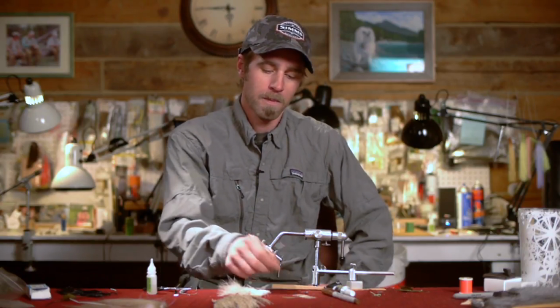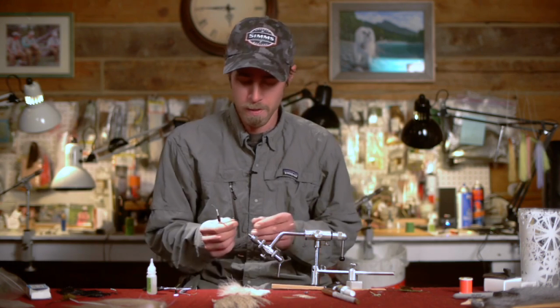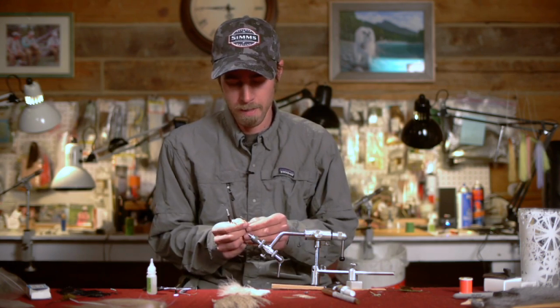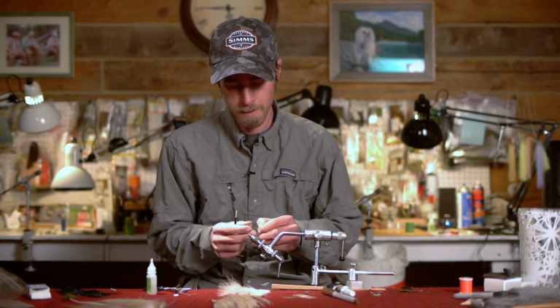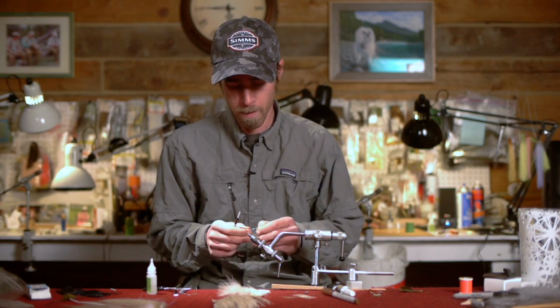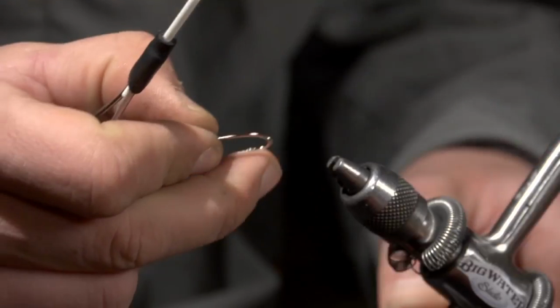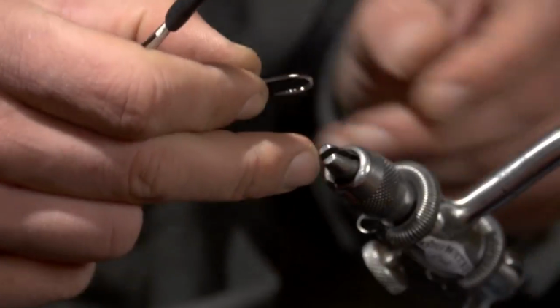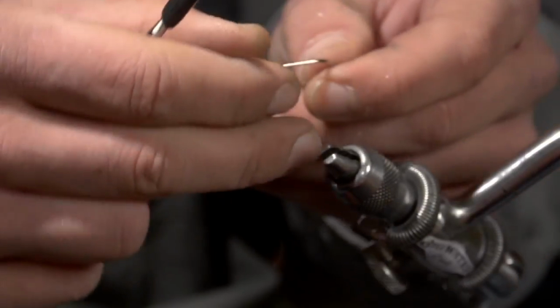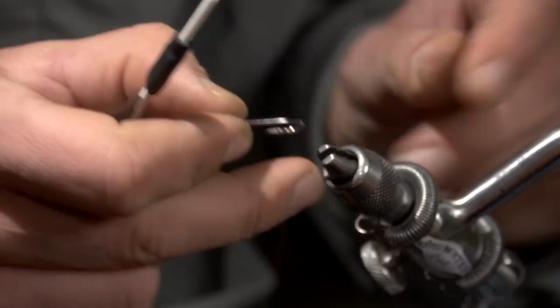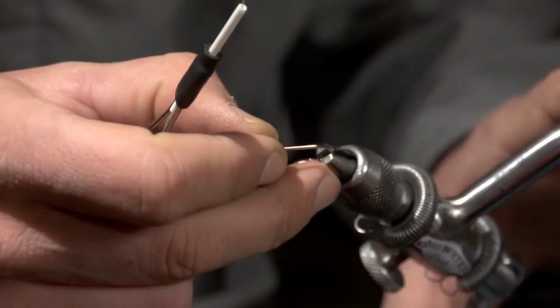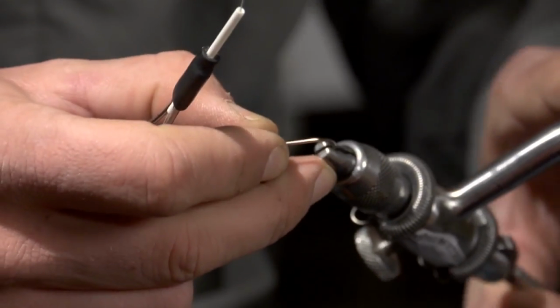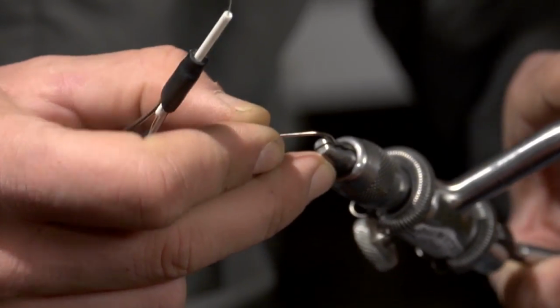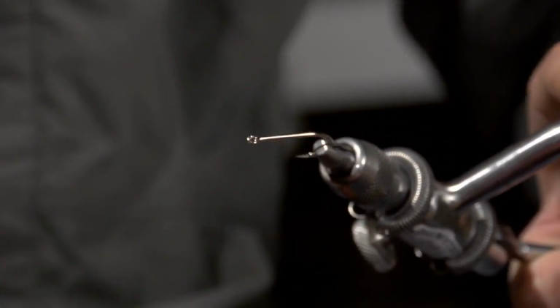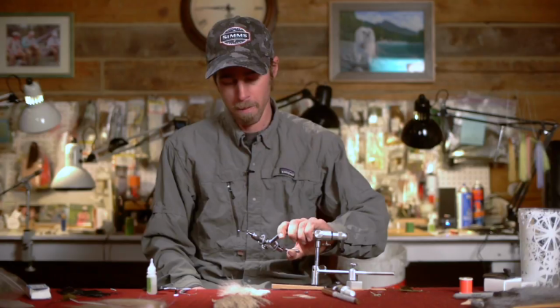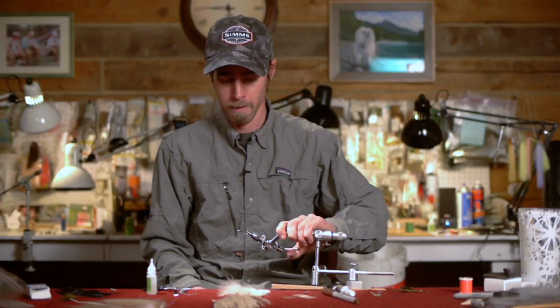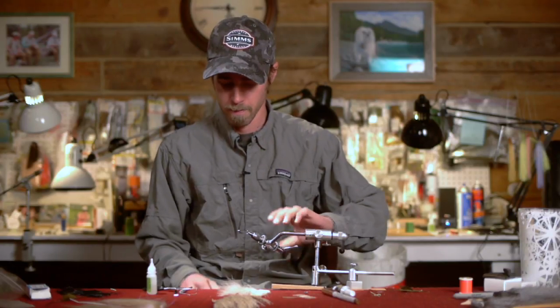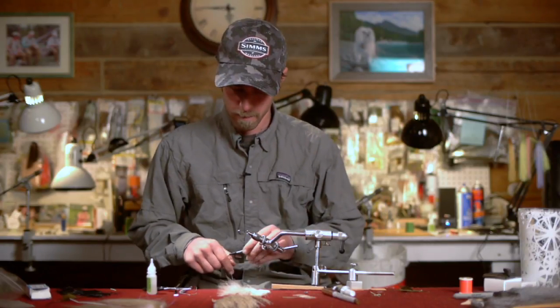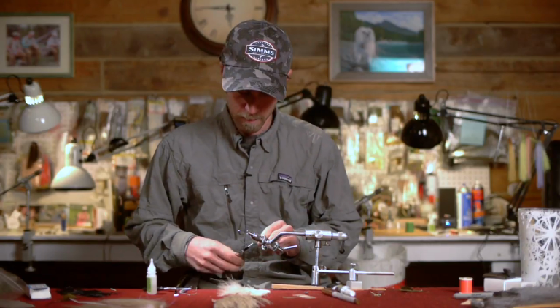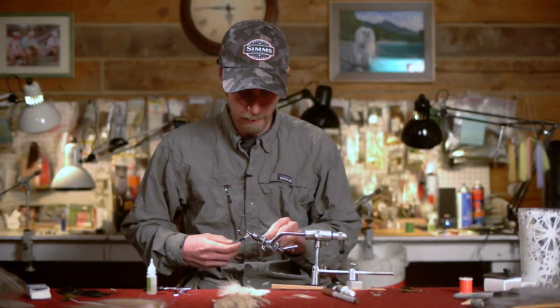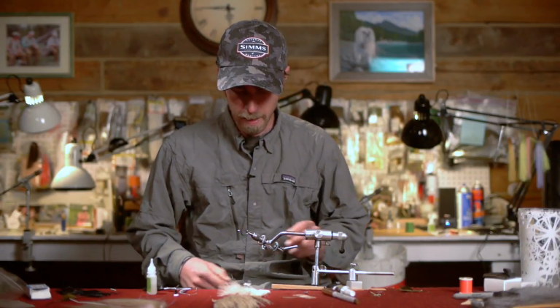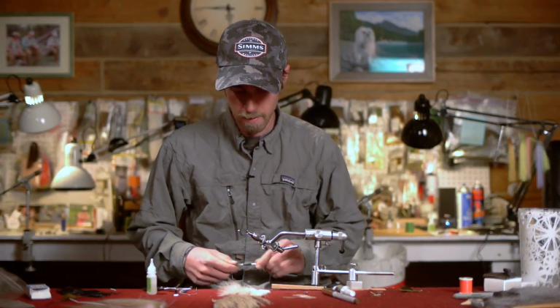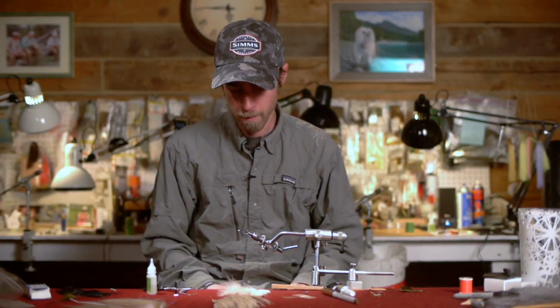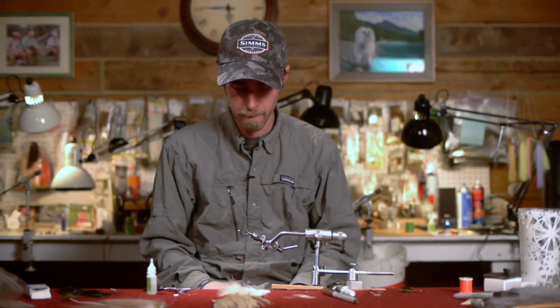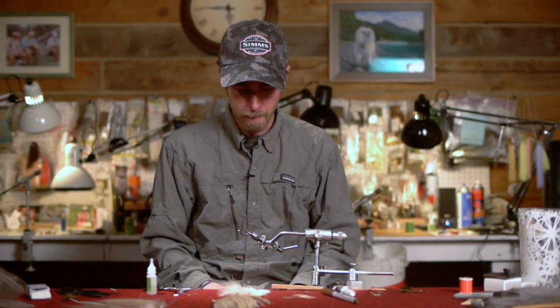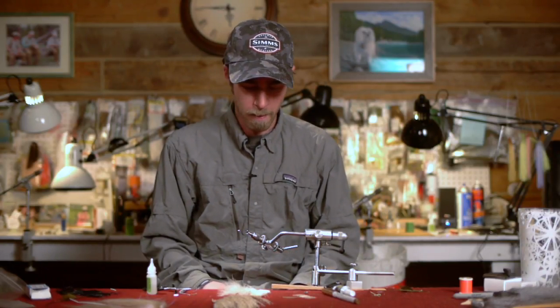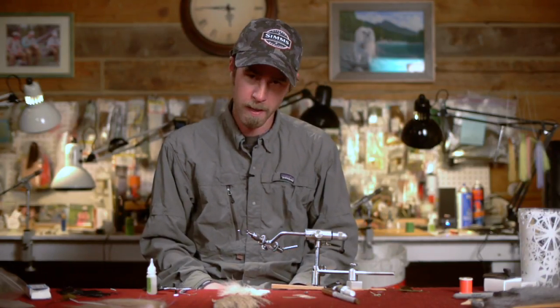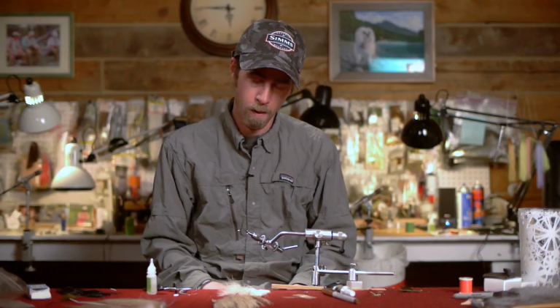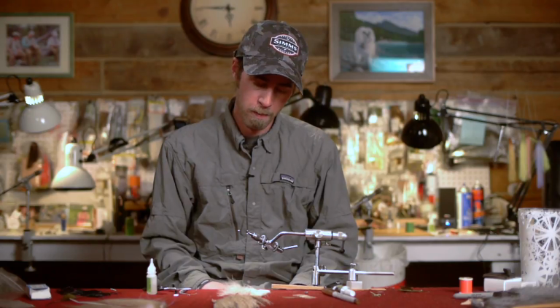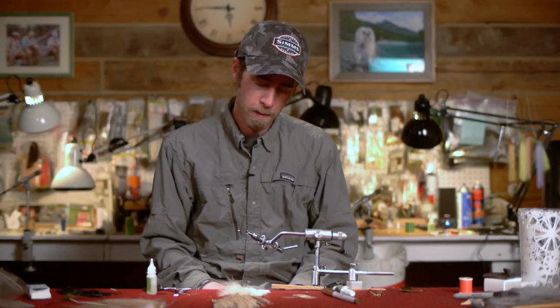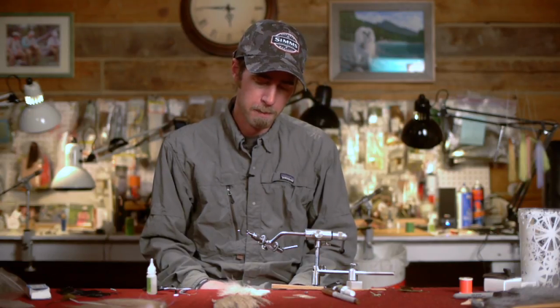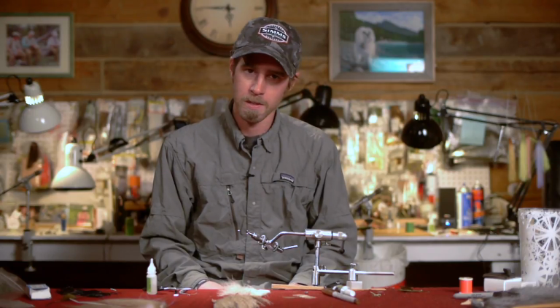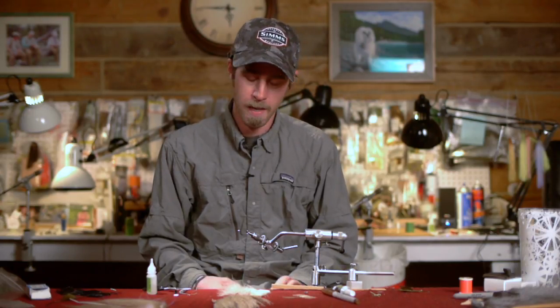First, I'm going to take a size 4 standard dimension saltwater hook. You can tie this thing from as big as a 1-0 down to a size 8.